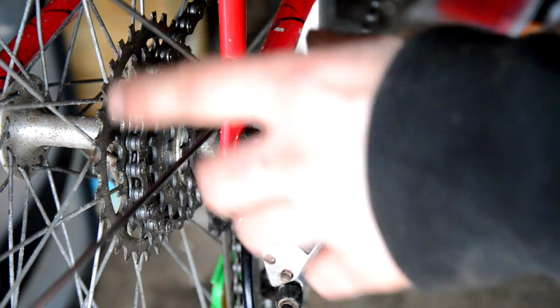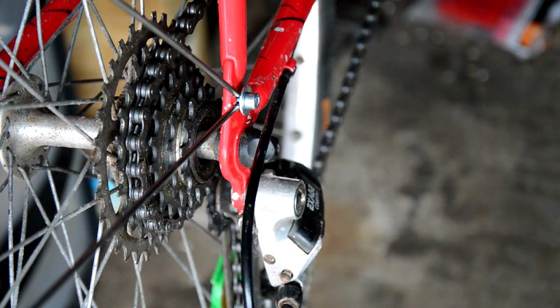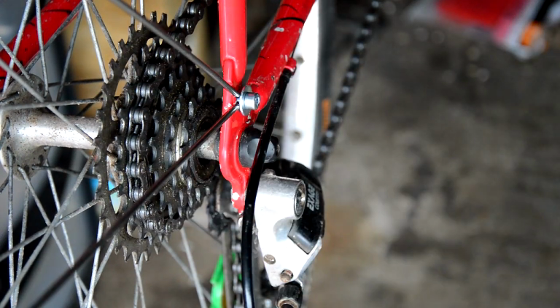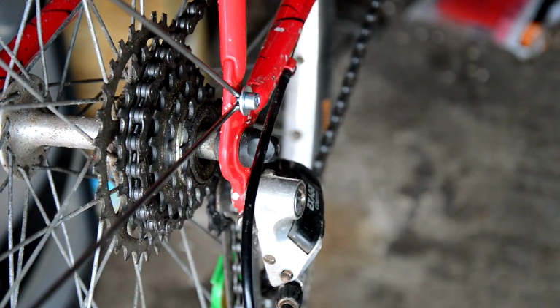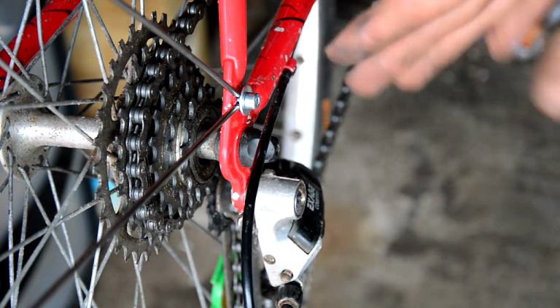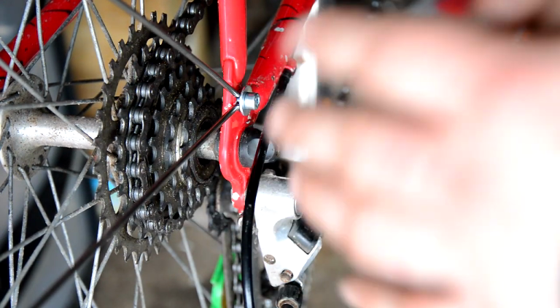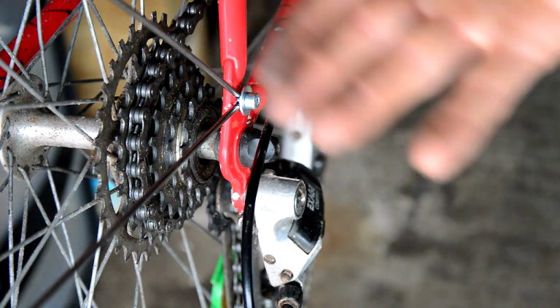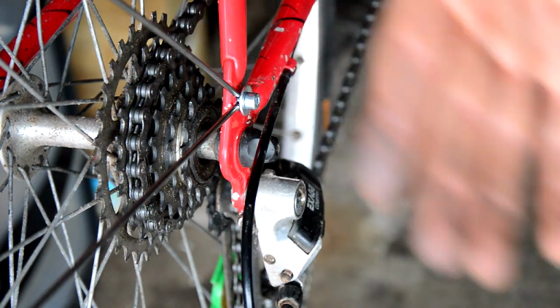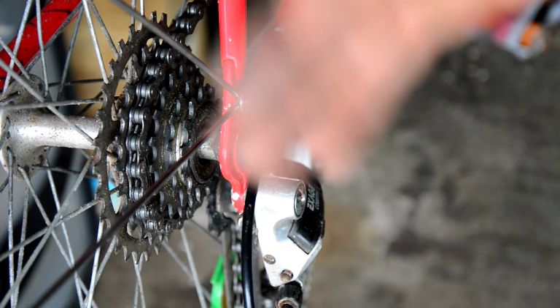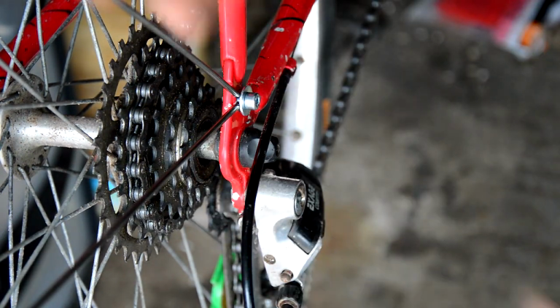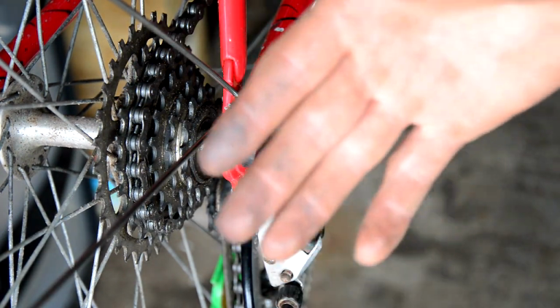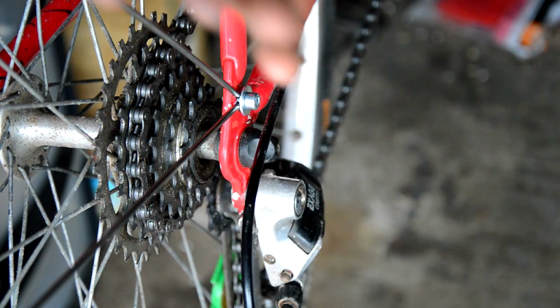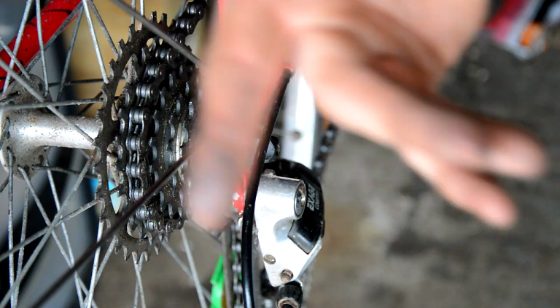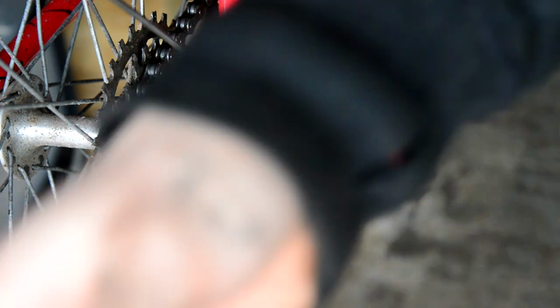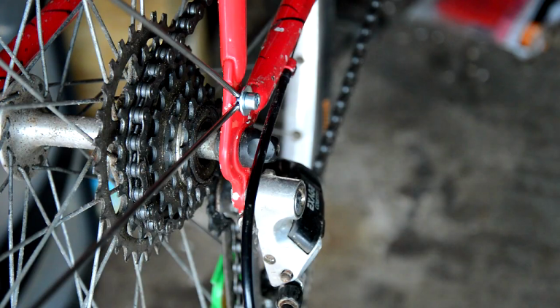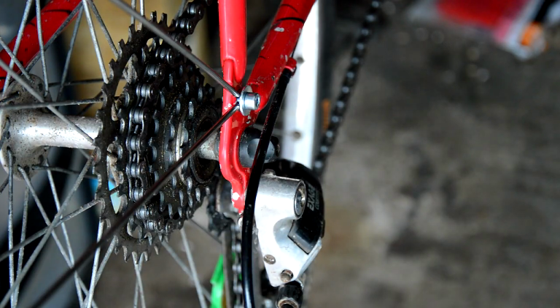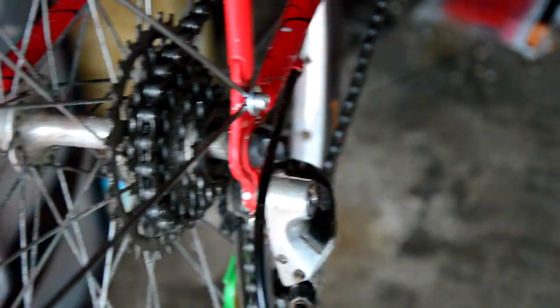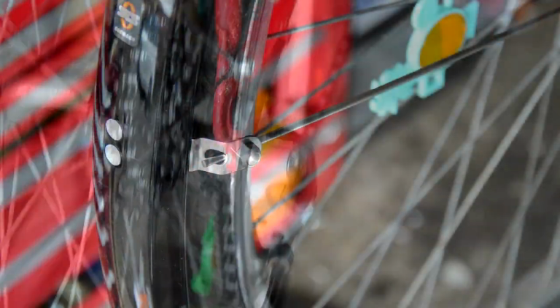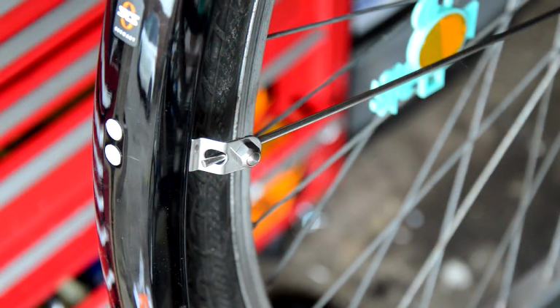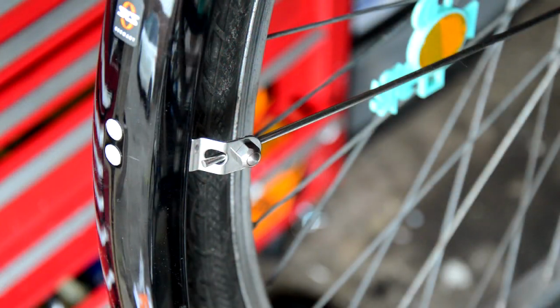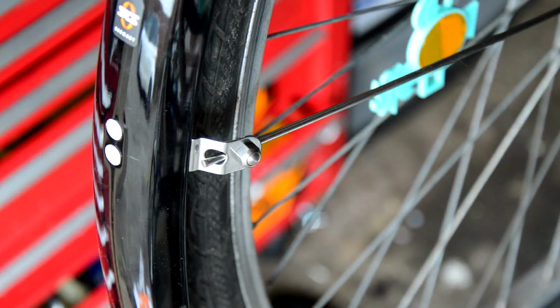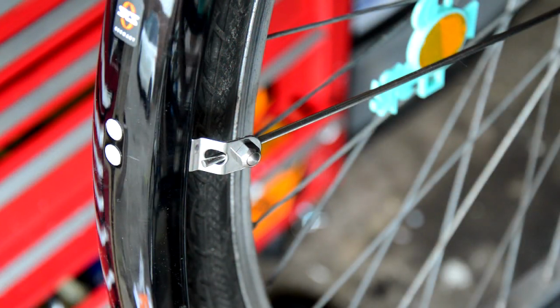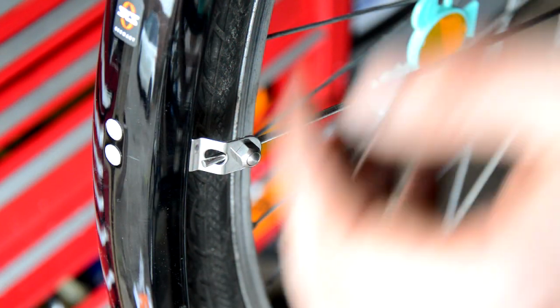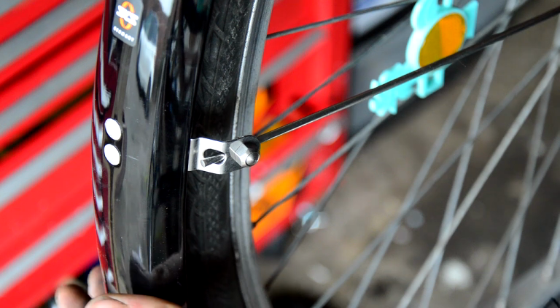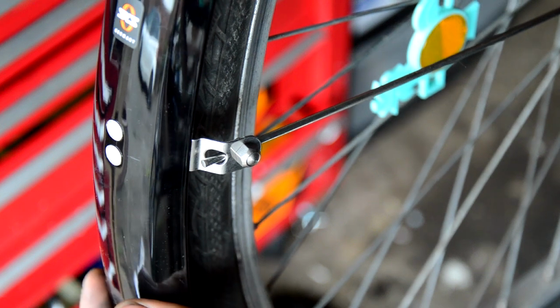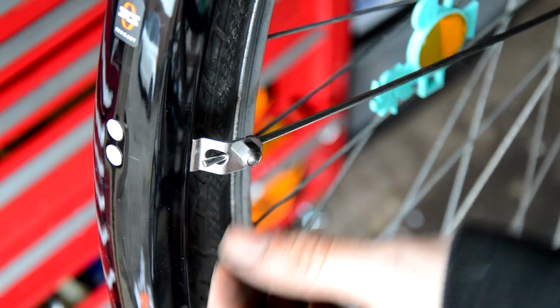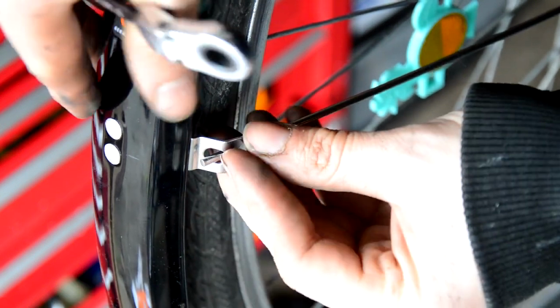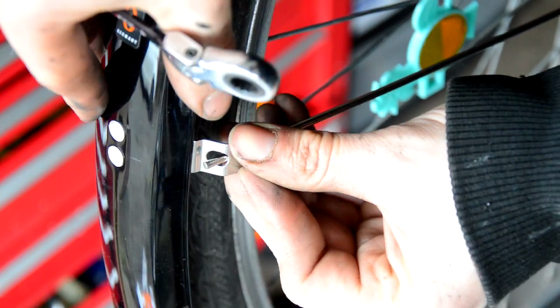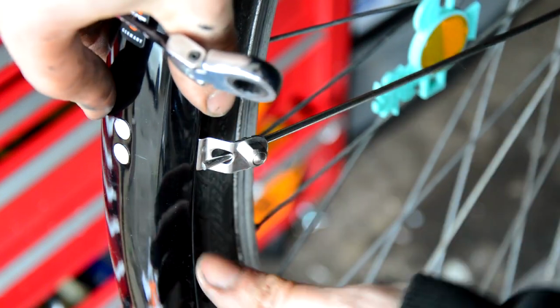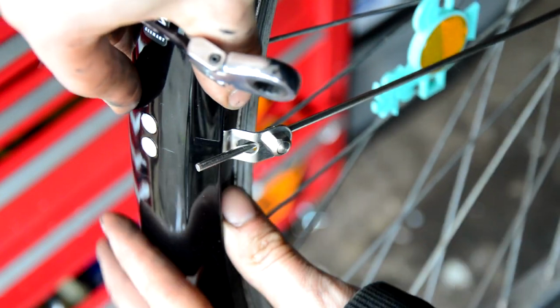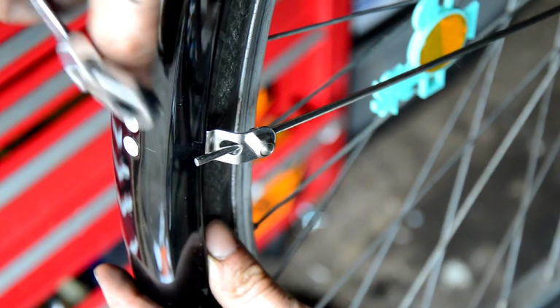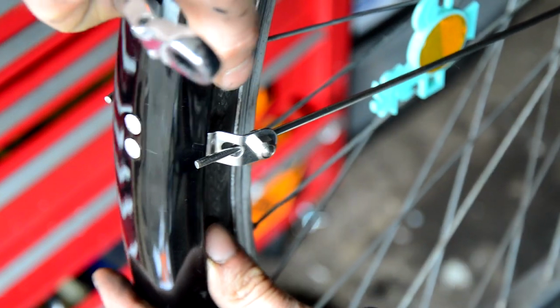Do the other side as well before doing the cutting or any next steps. With both sides on and these just loose, you can adjust them to your heart's content.